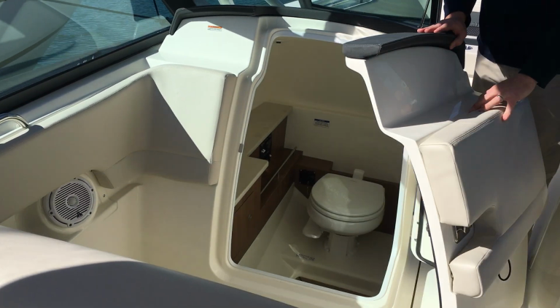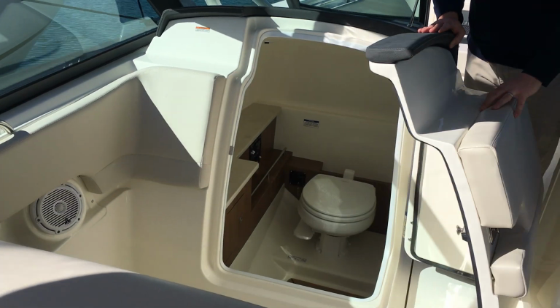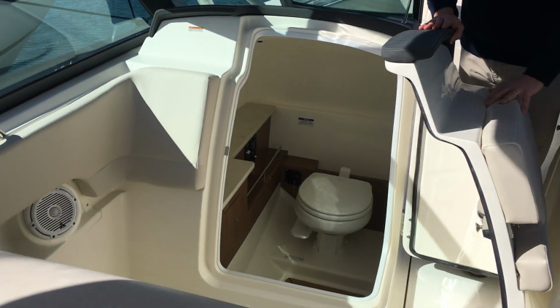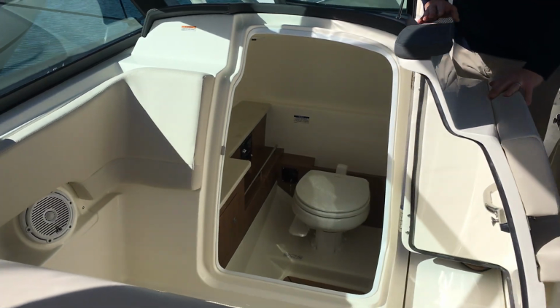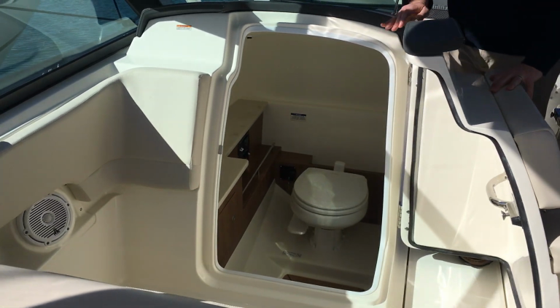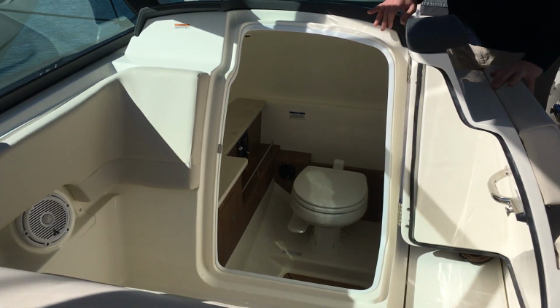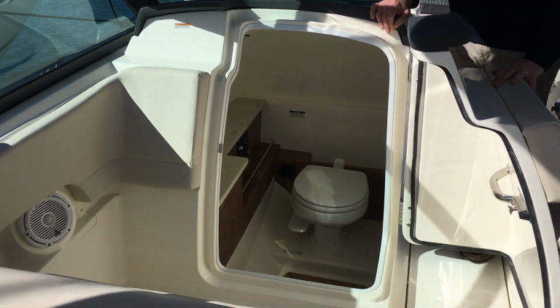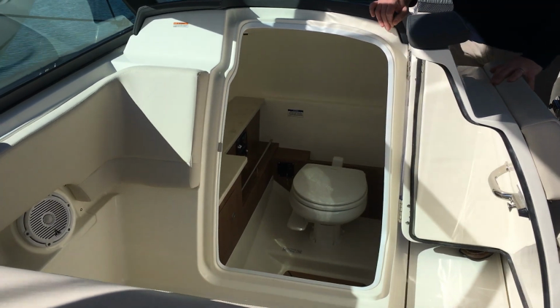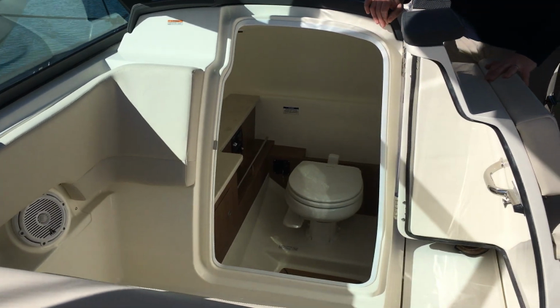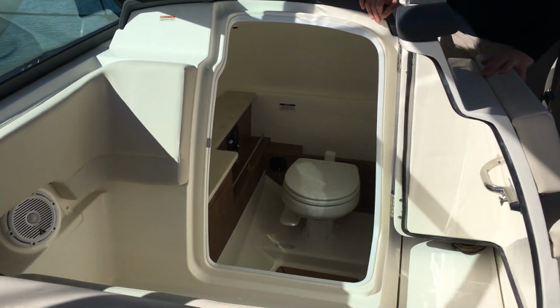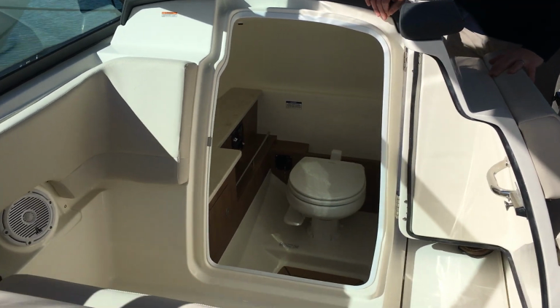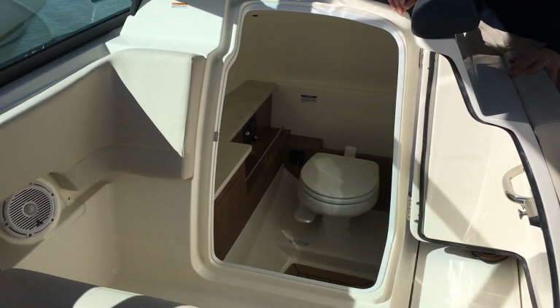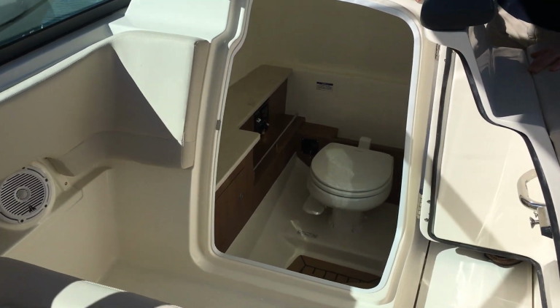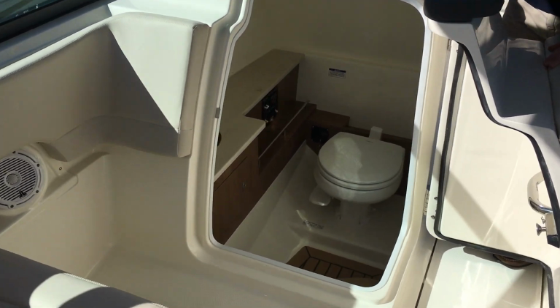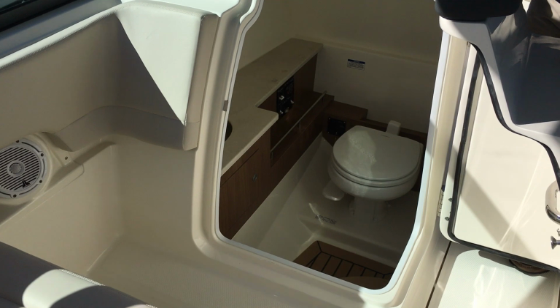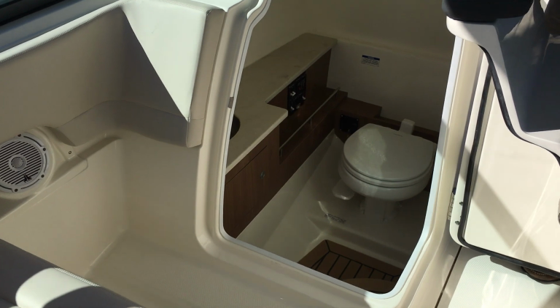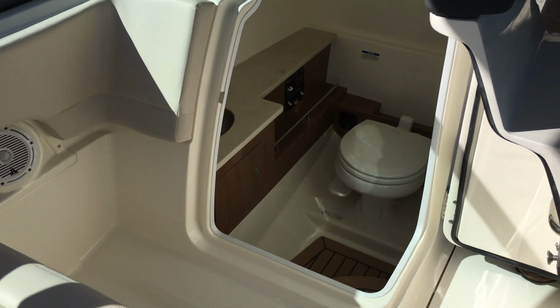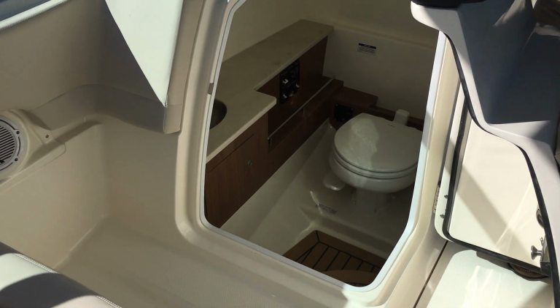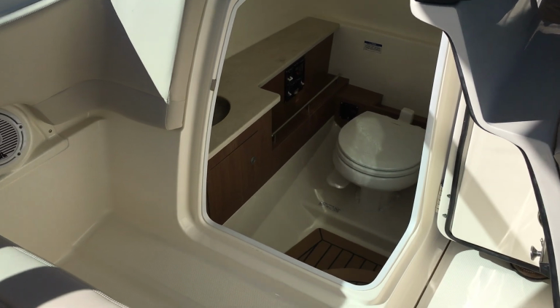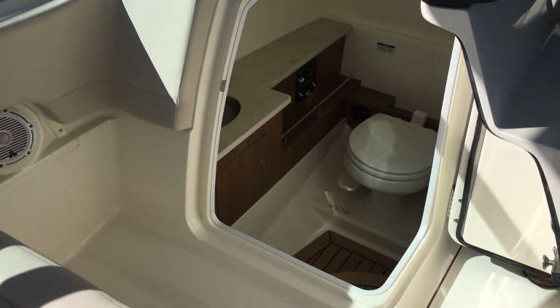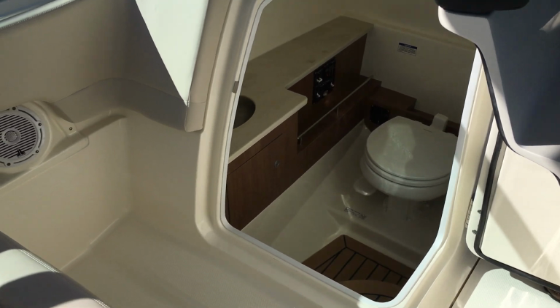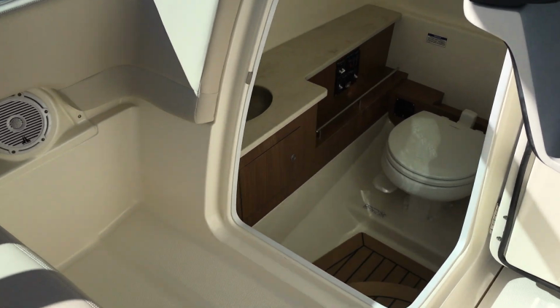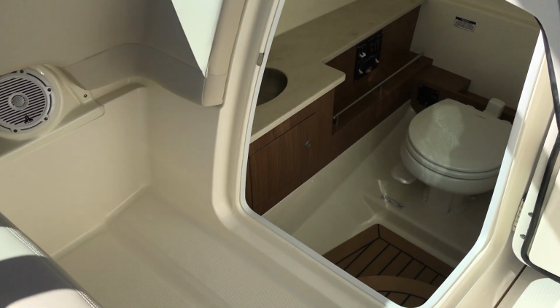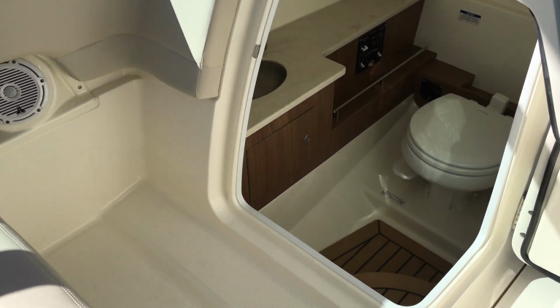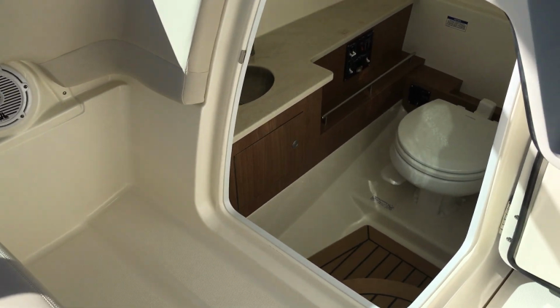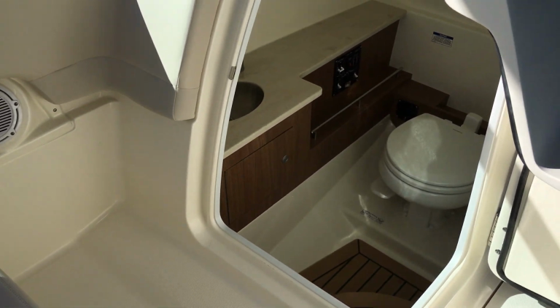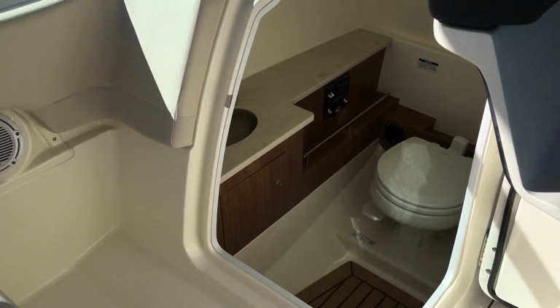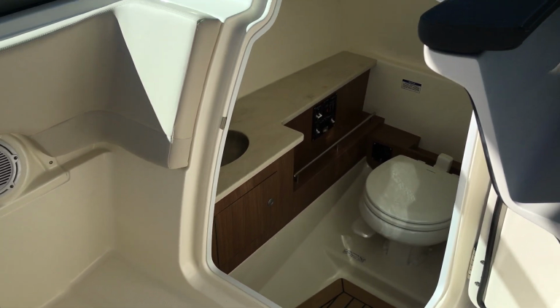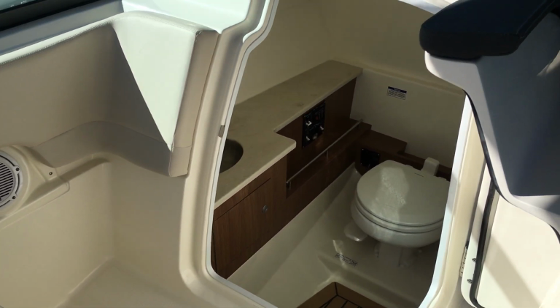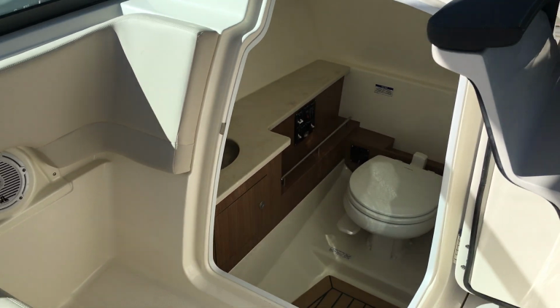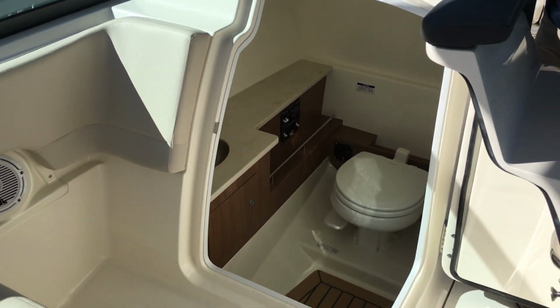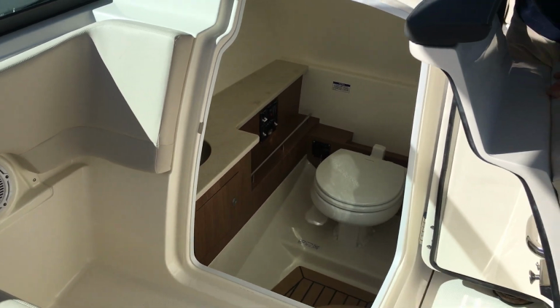Your head compartment is nicely finished. You have a teak inlay in the floor, Corian countertops, fresh water, and a vacuum flush head.